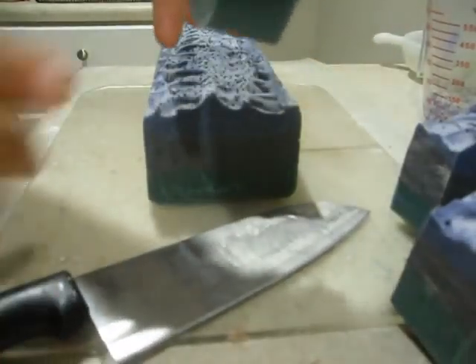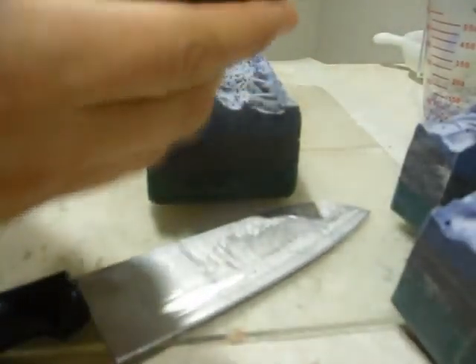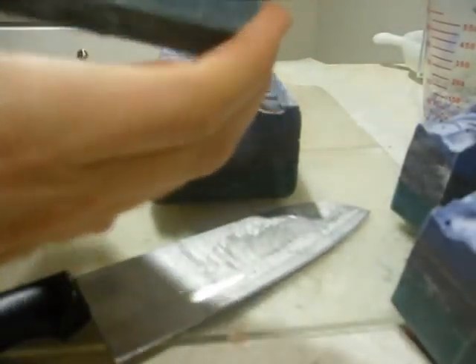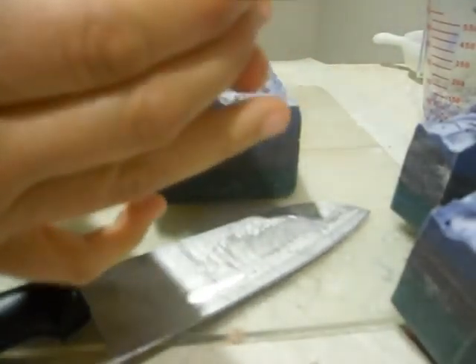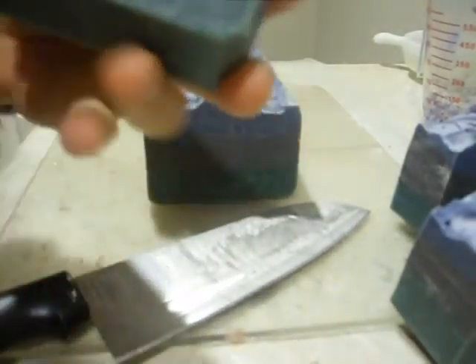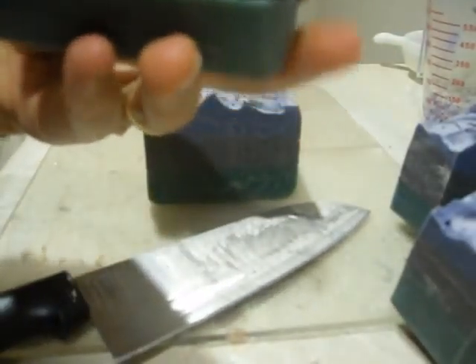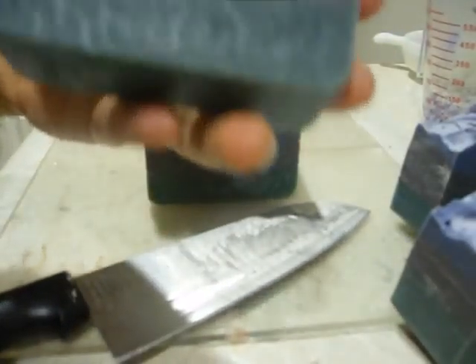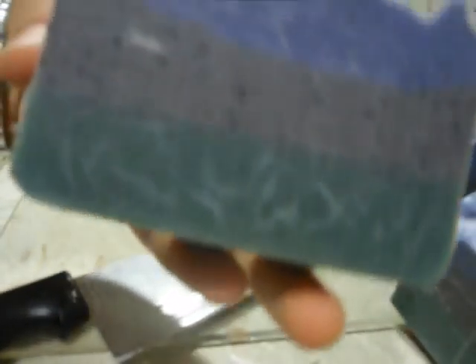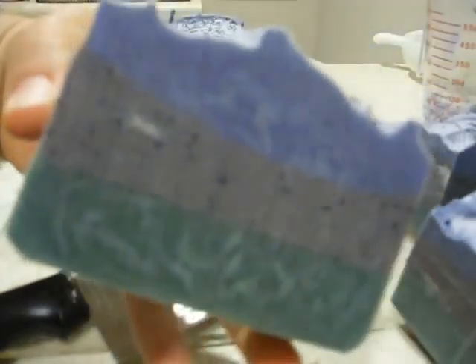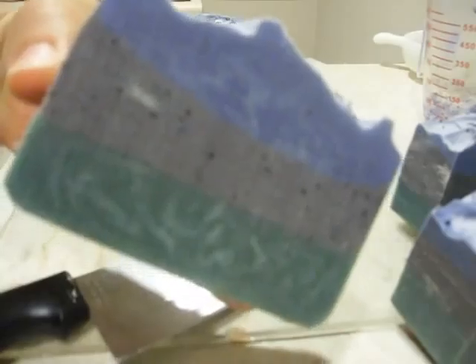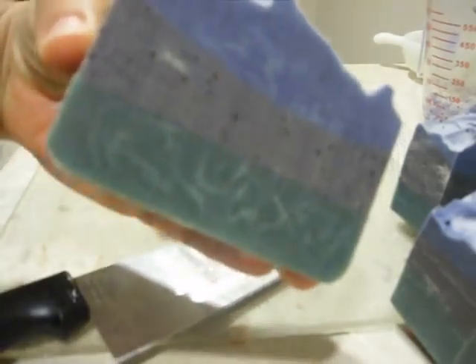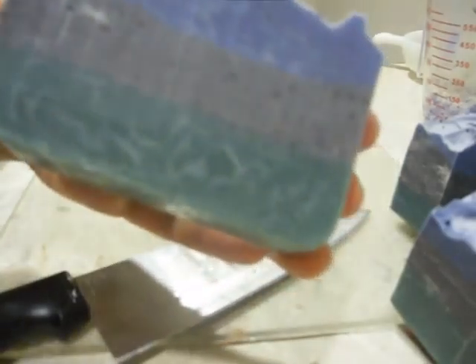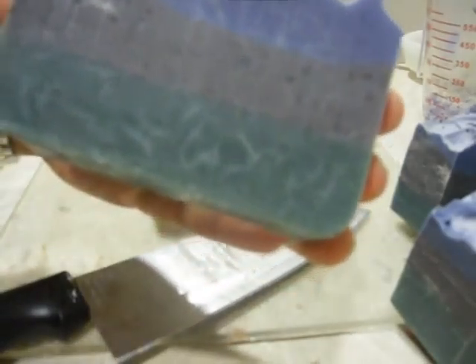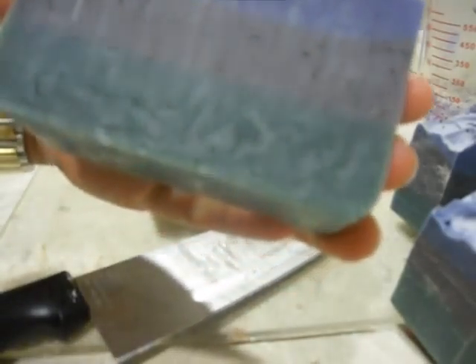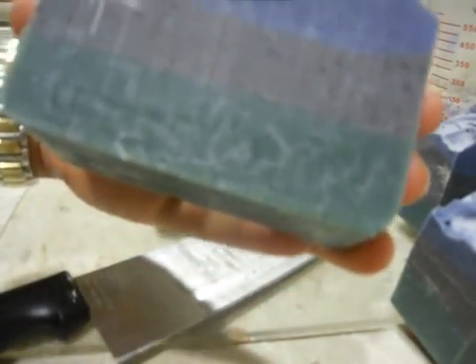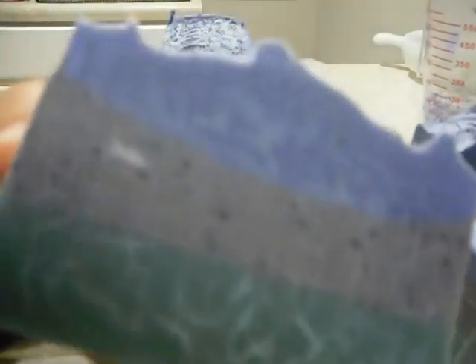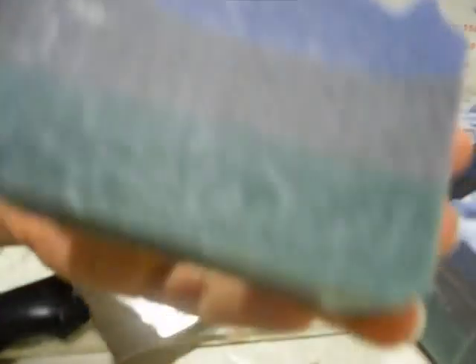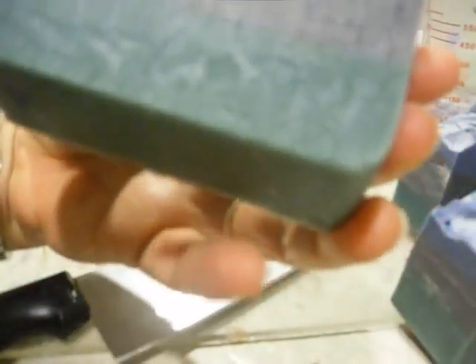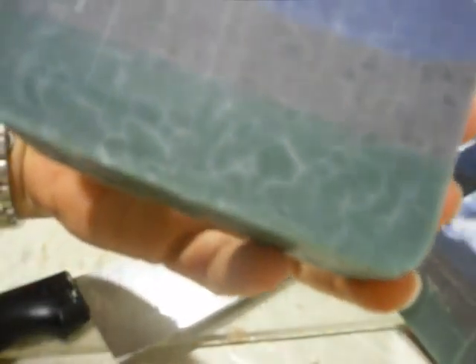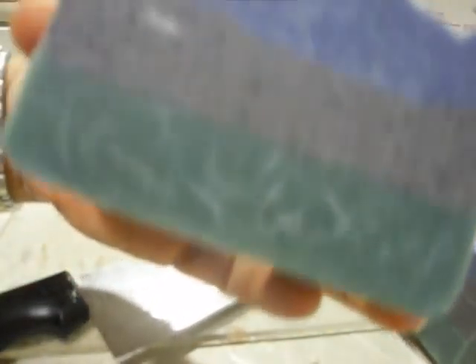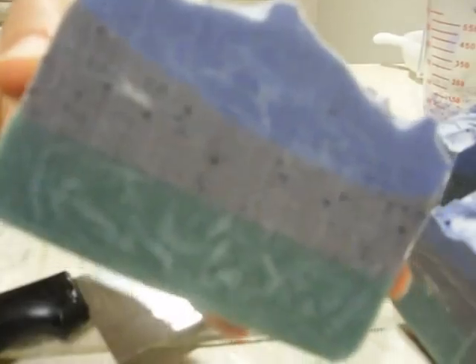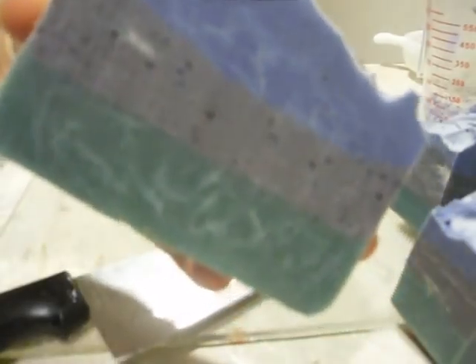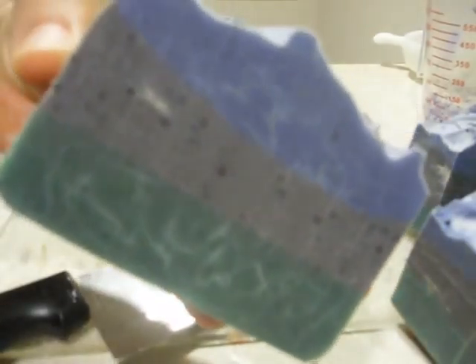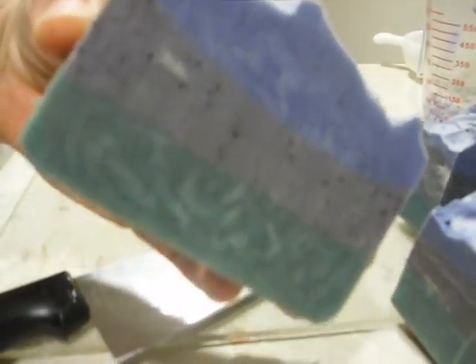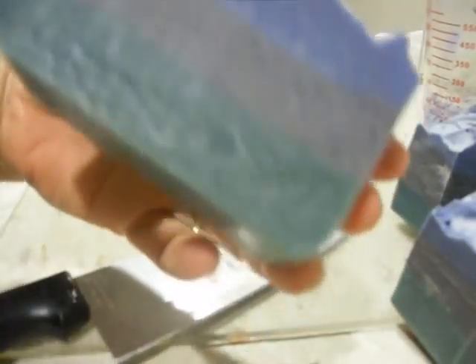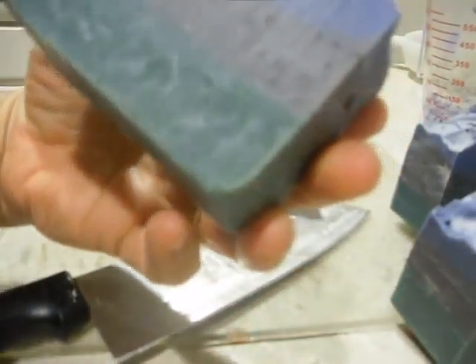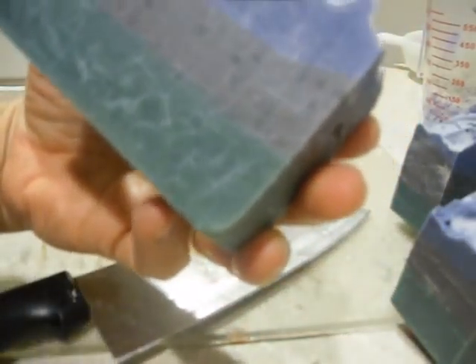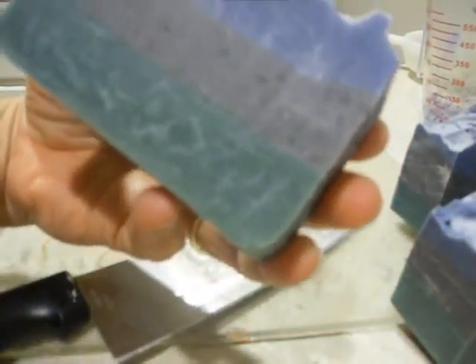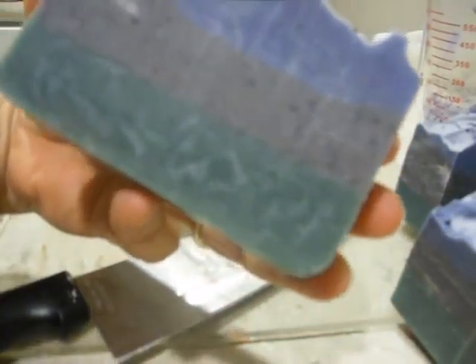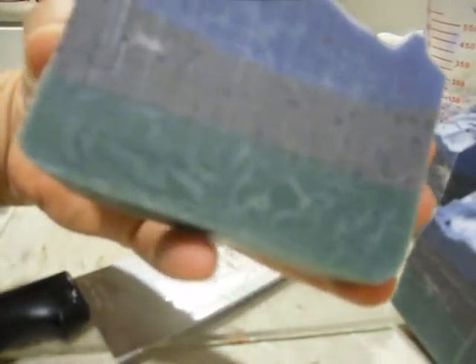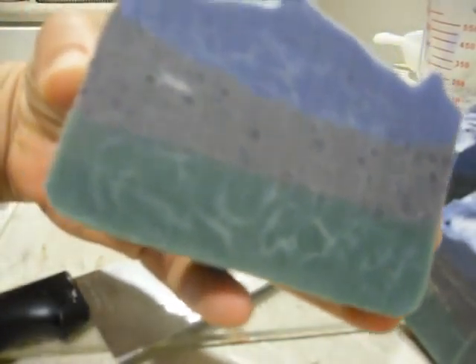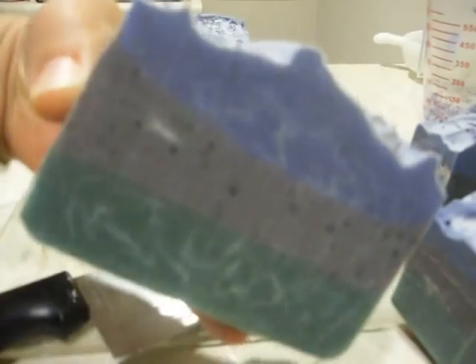I have to say I did alright on my first try doing layering. I actually got a little bit of swirls in there. I'm not really sure how that happened, but it looks pretty cool regardless.